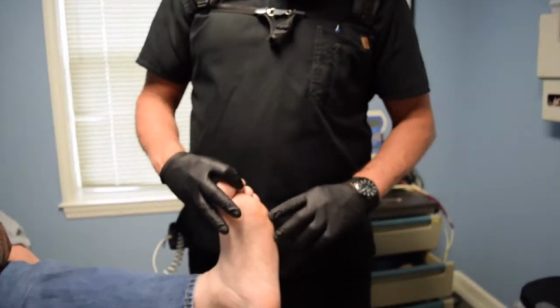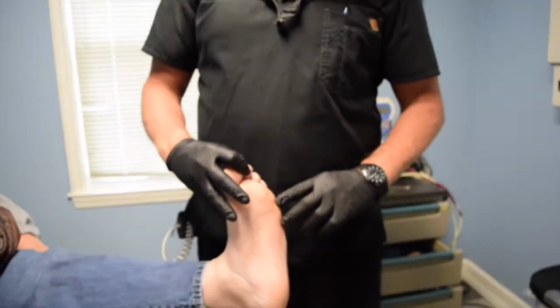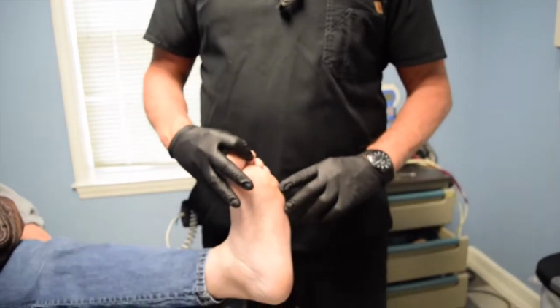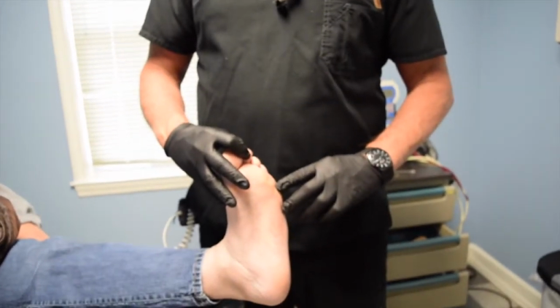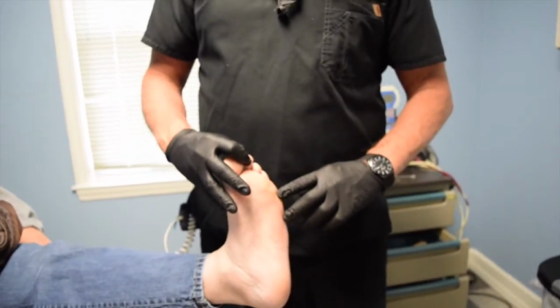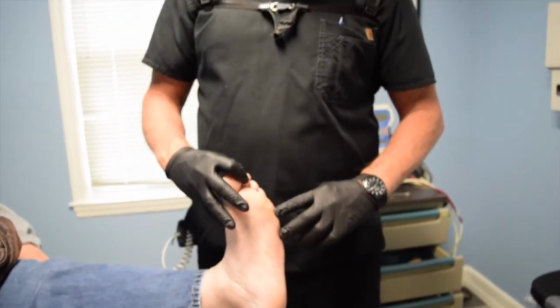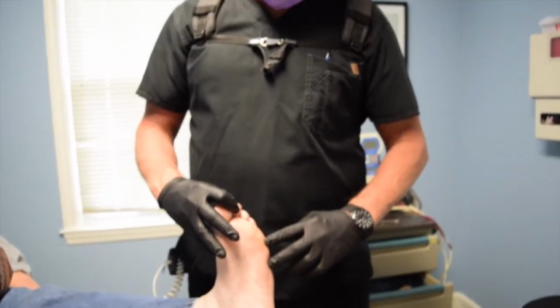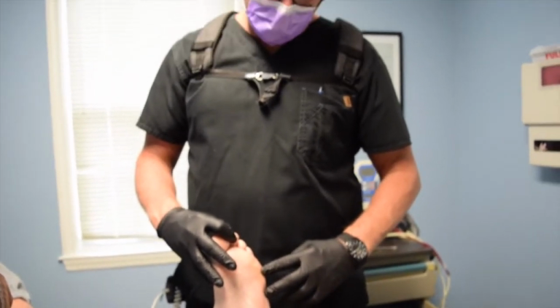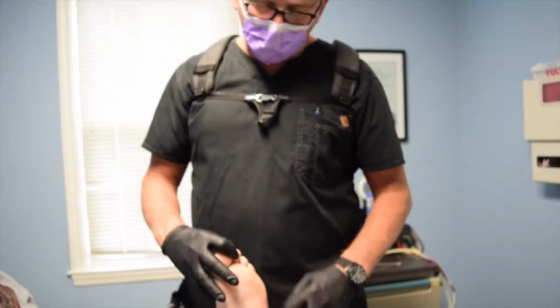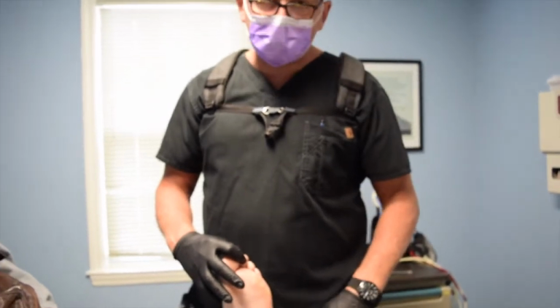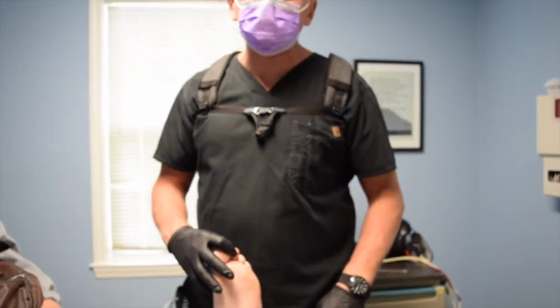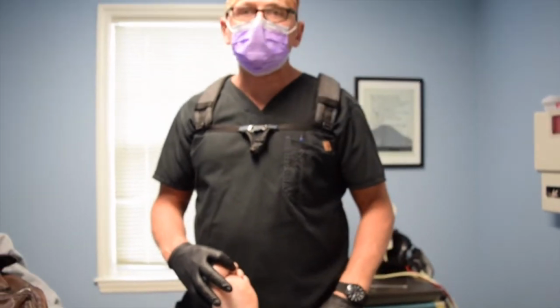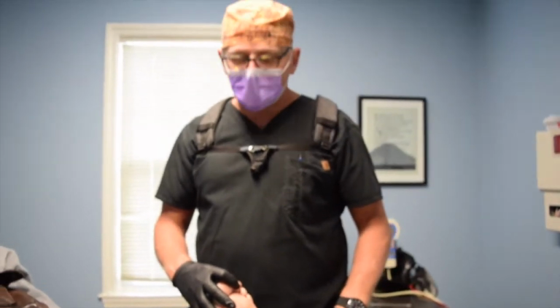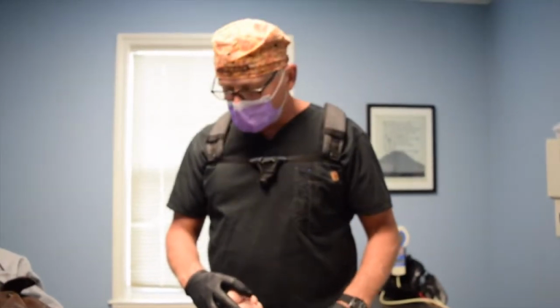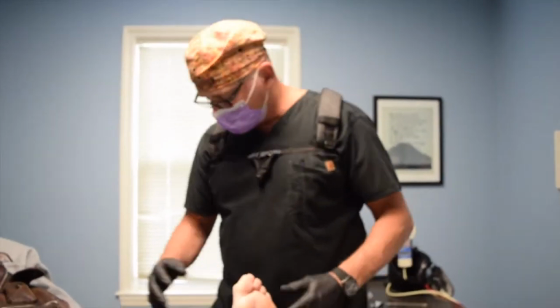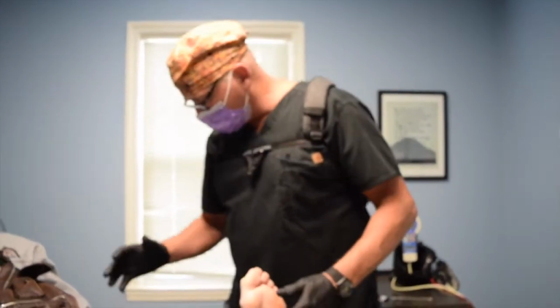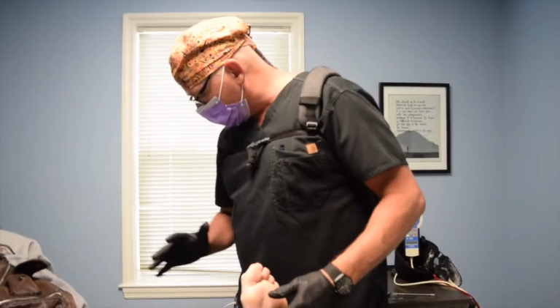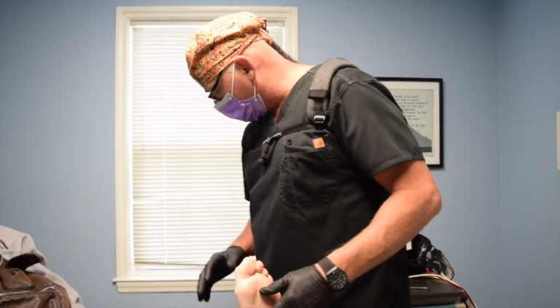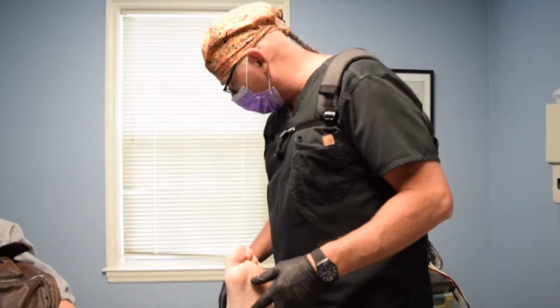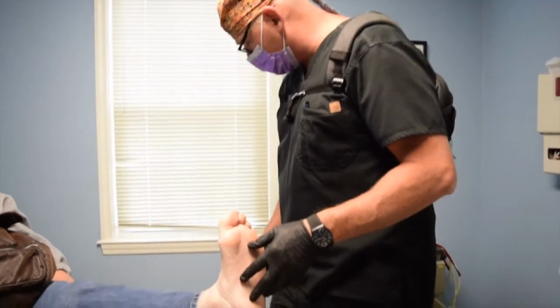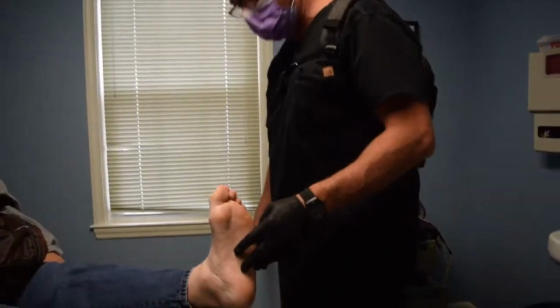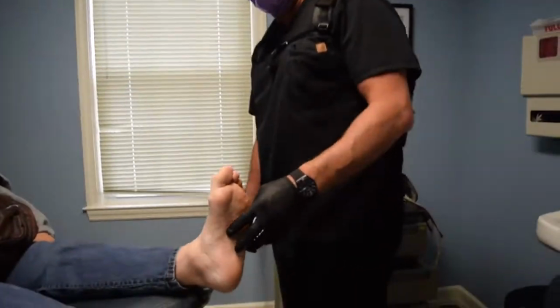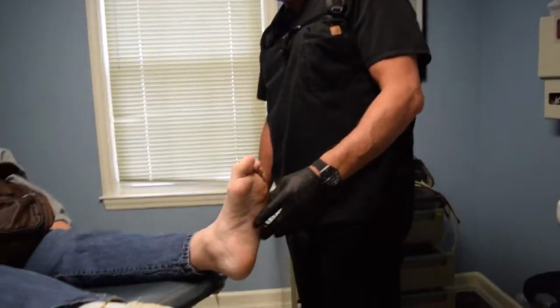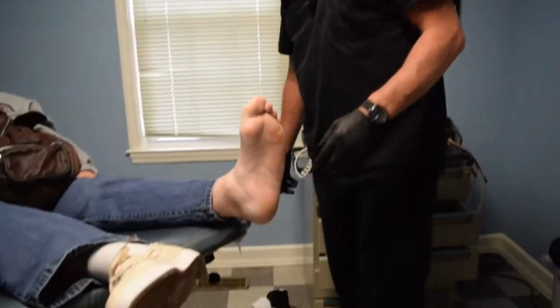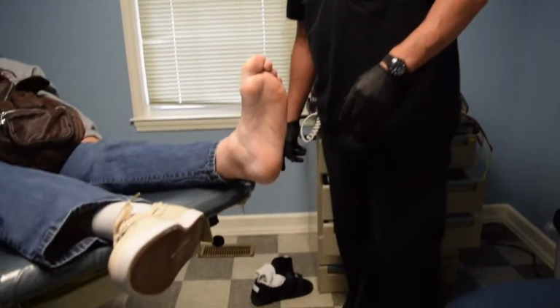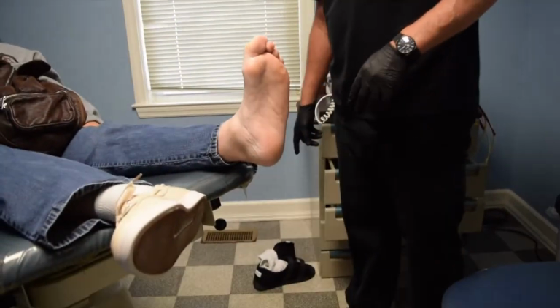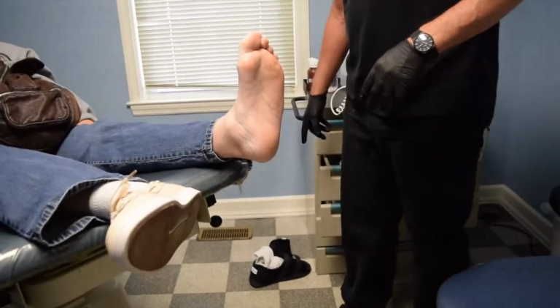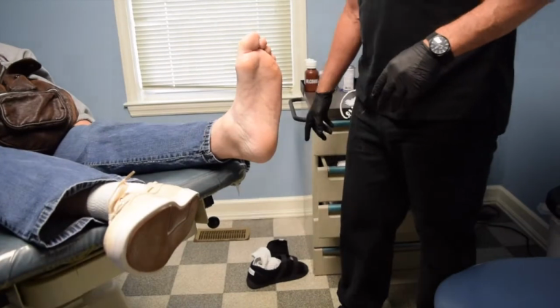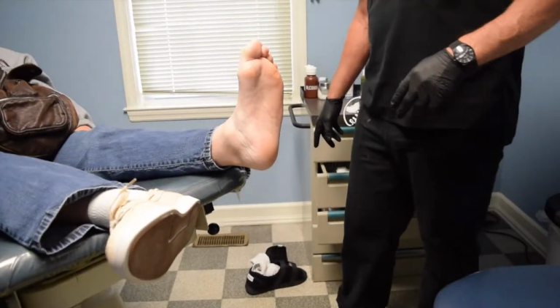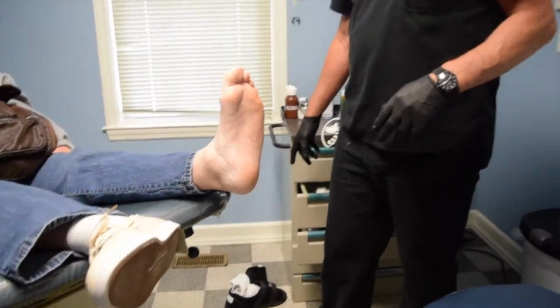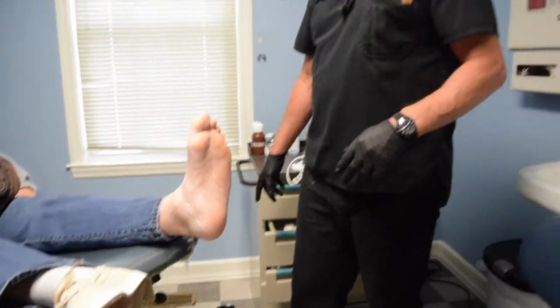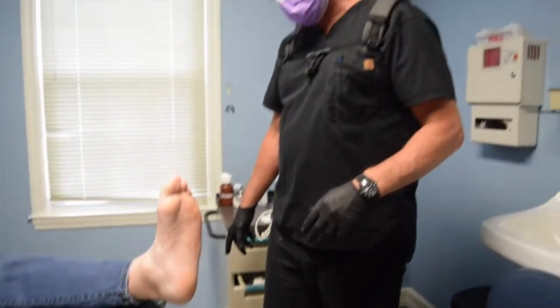This is kind of healing up for her, and she's not in a boot or anything — she's just walking on her surgical shoe, and that helps us.